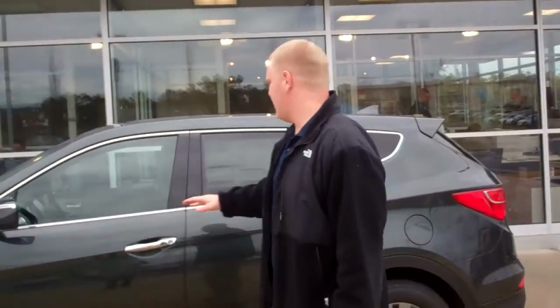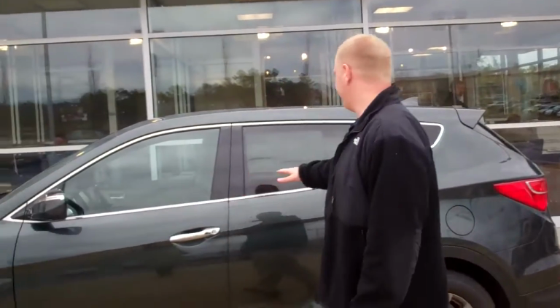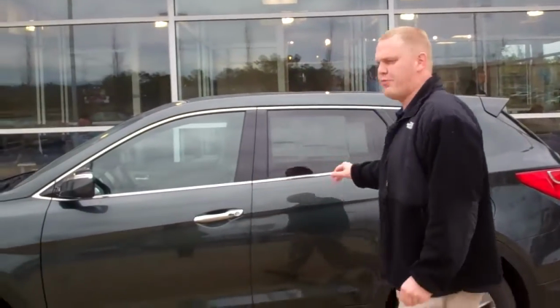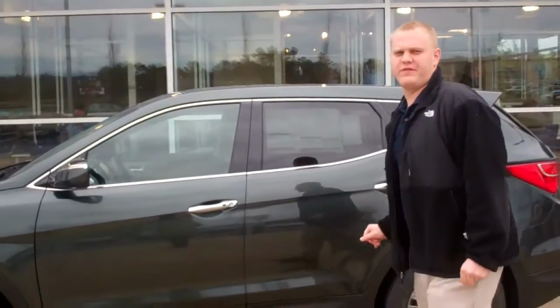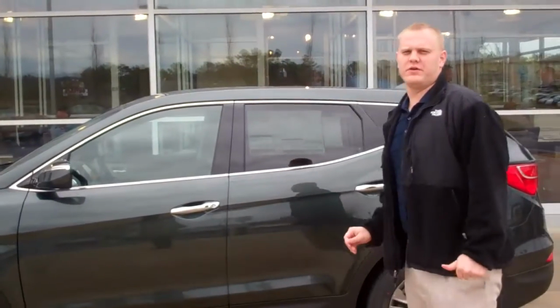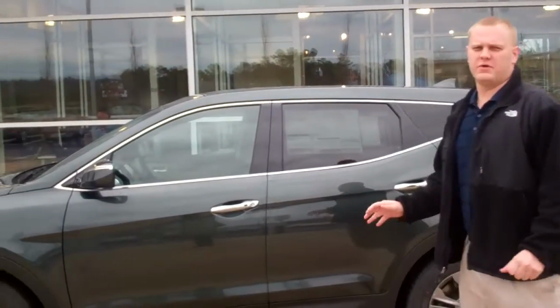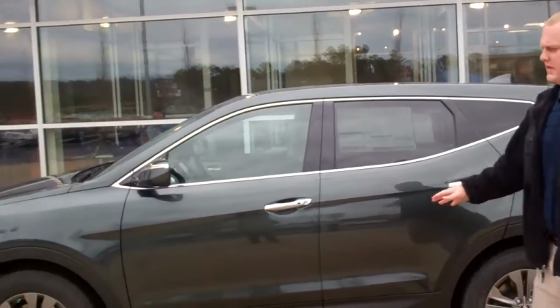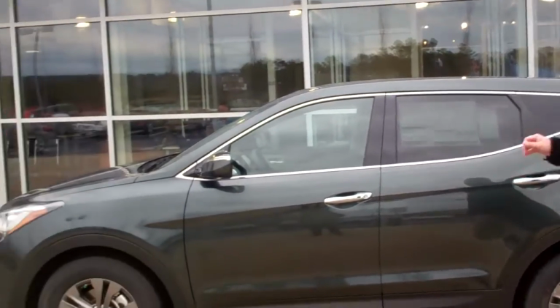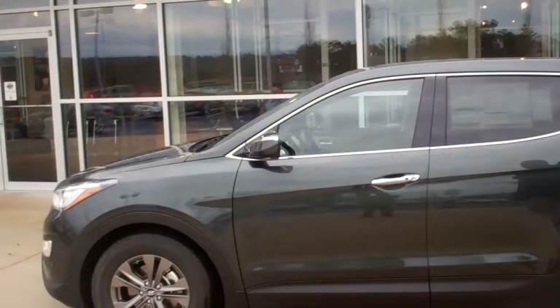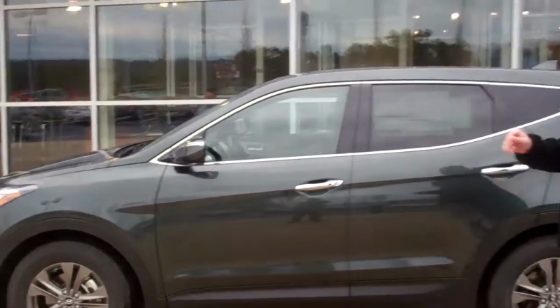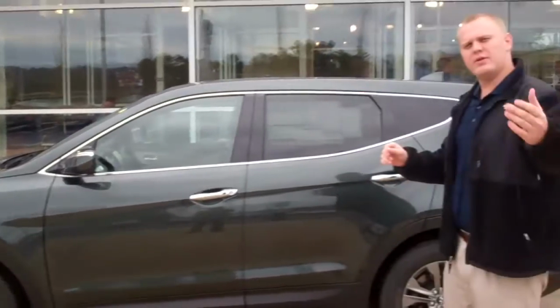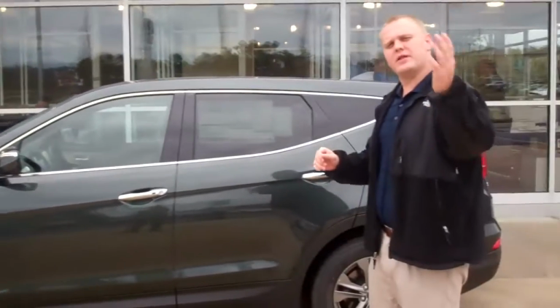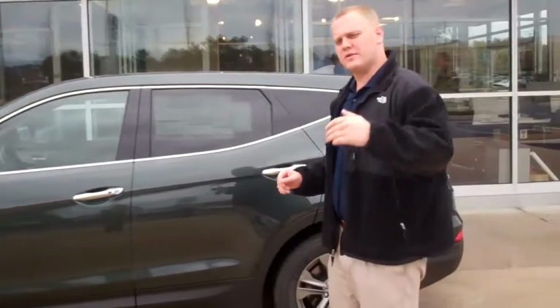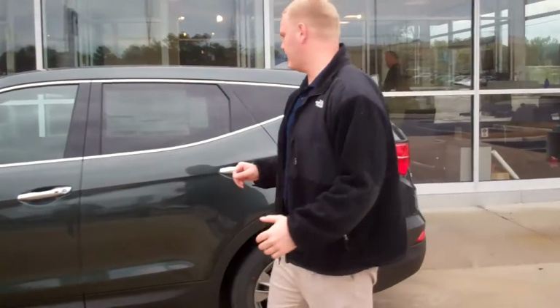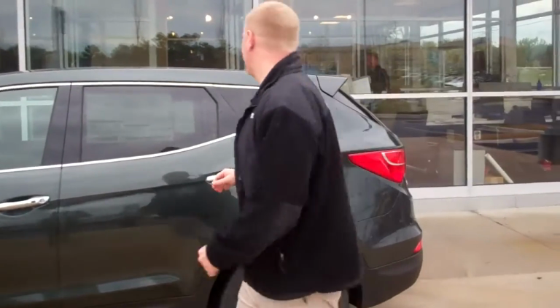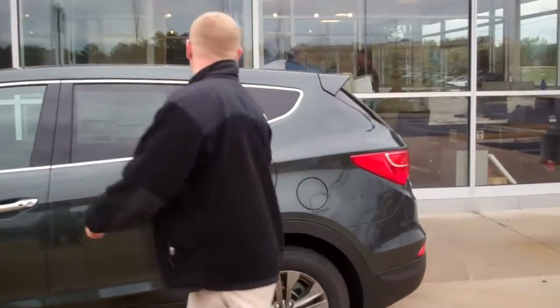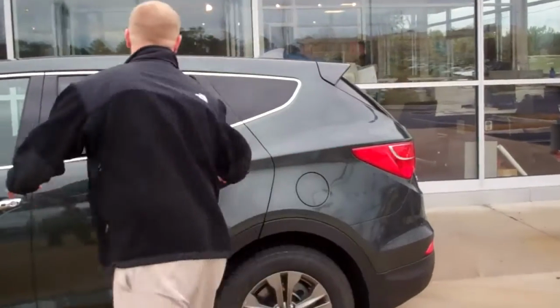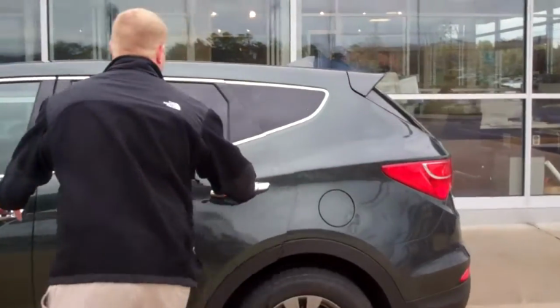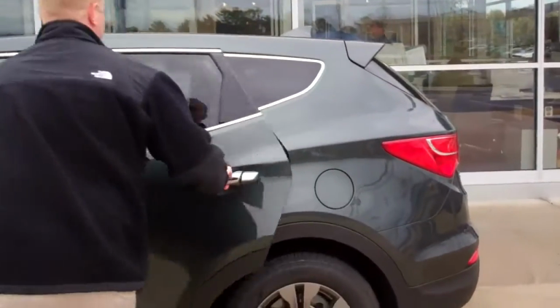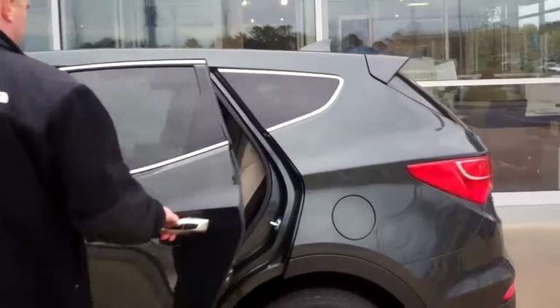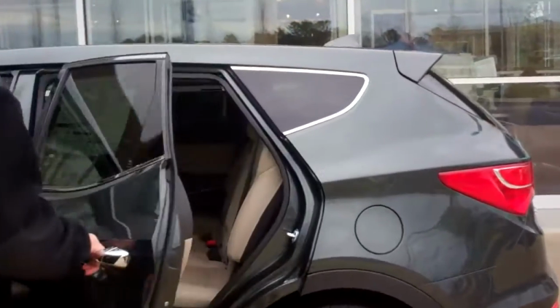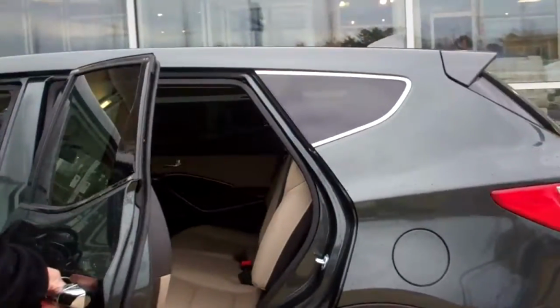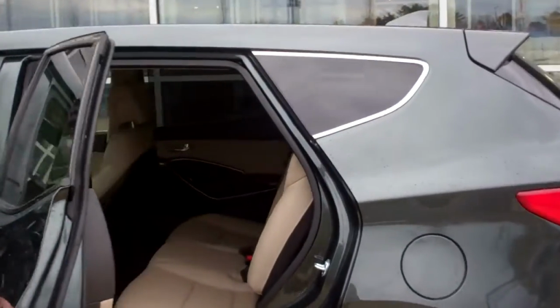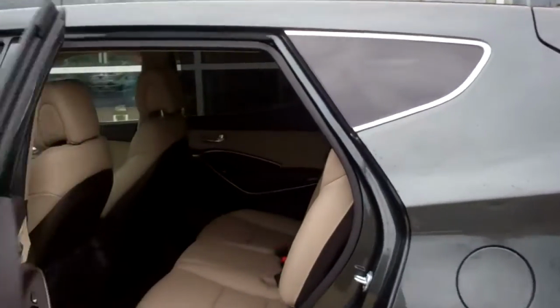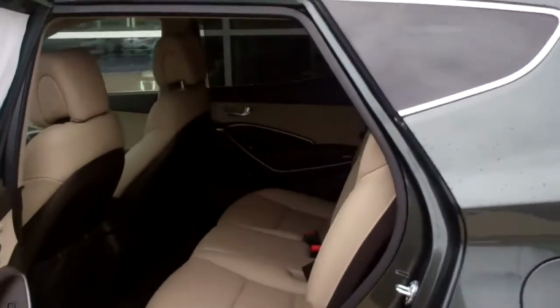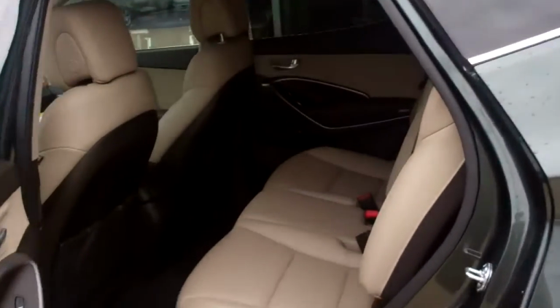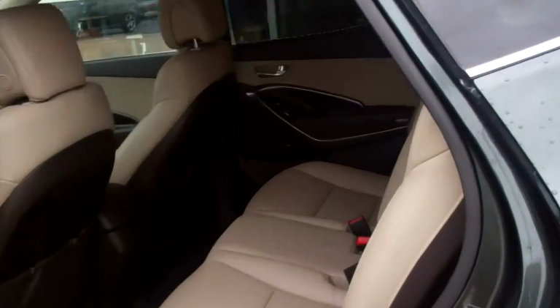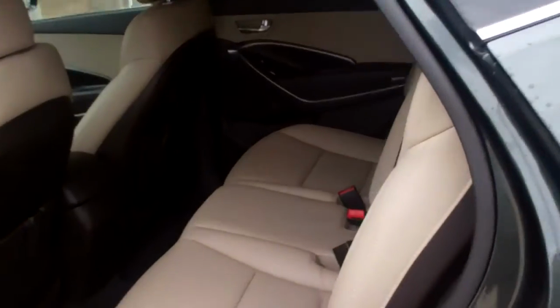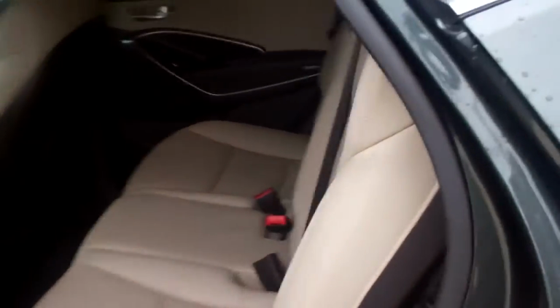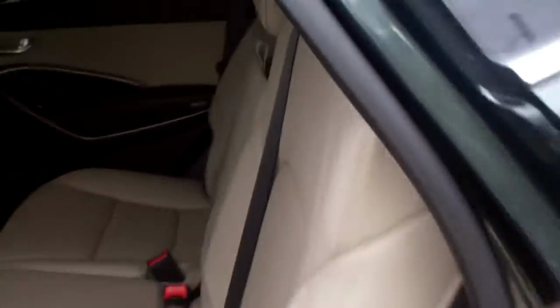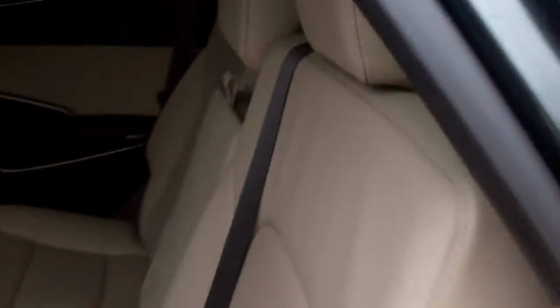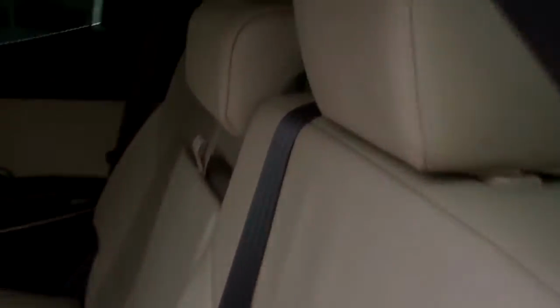It's a beautiful 2.4 four-cylinder. If you would, come a little bit closer — let me show you a little bit about the inside. As you come in through the back door, you can see the beautiful leather.